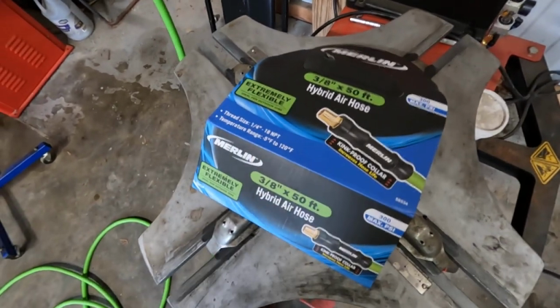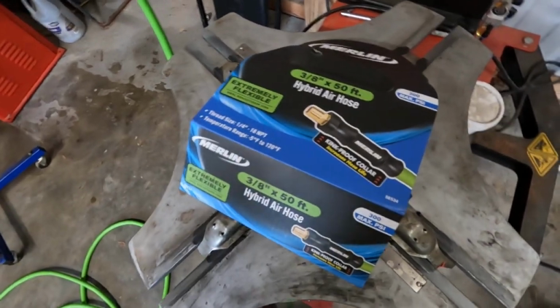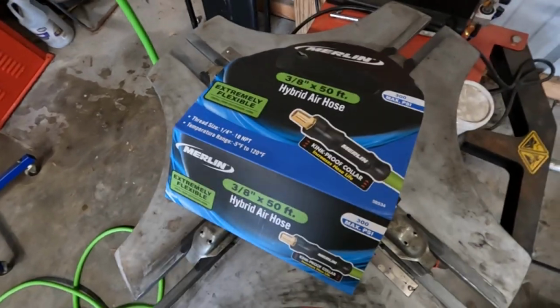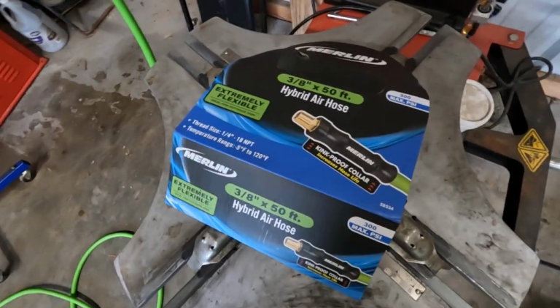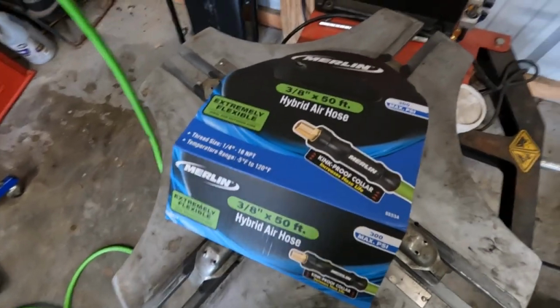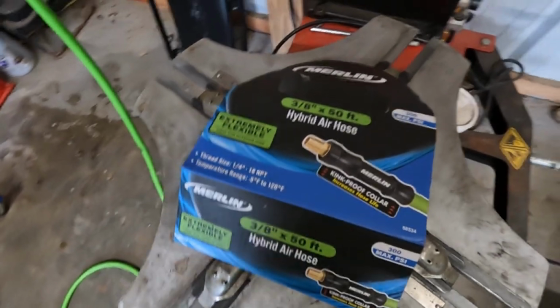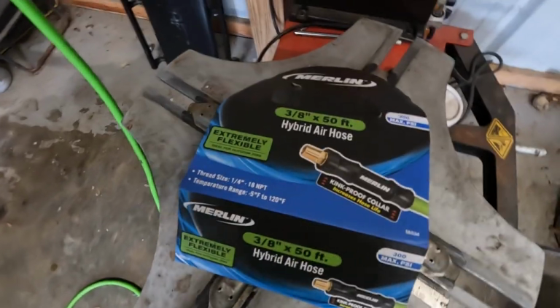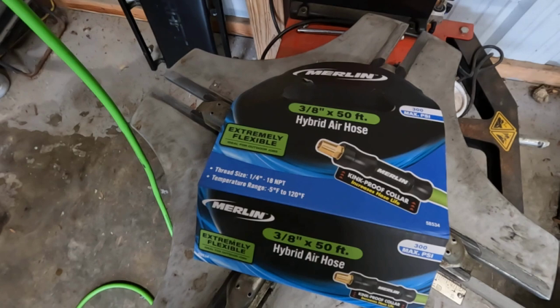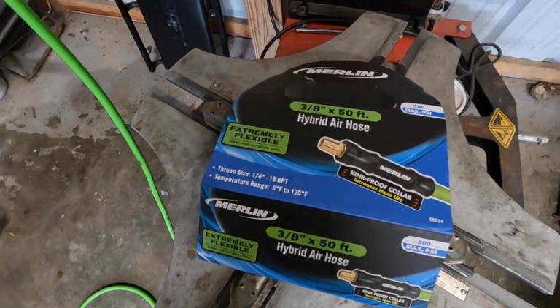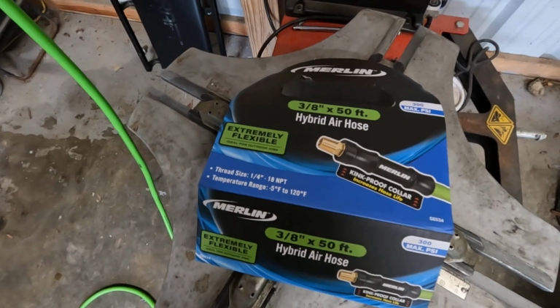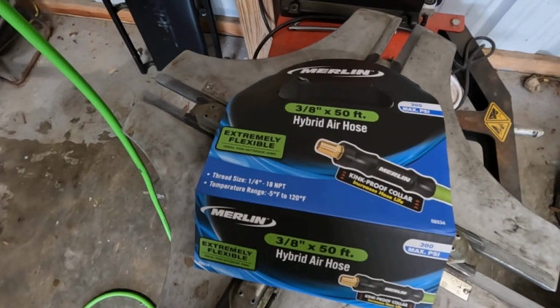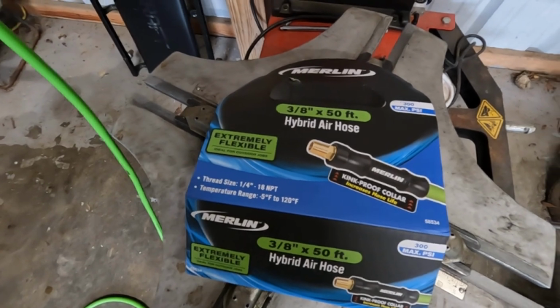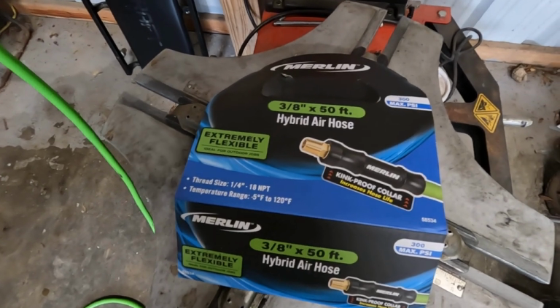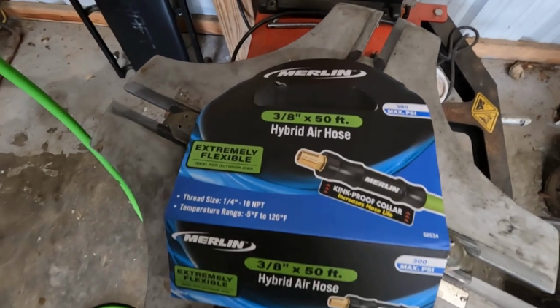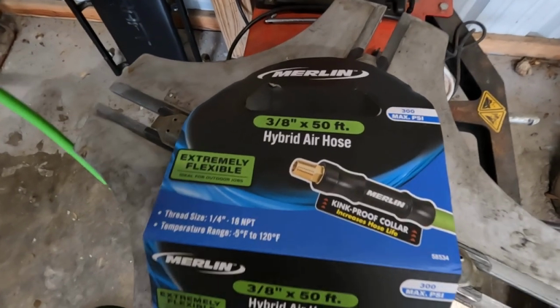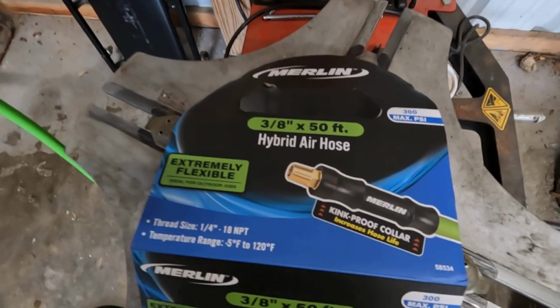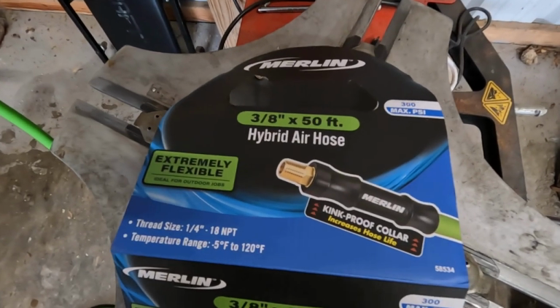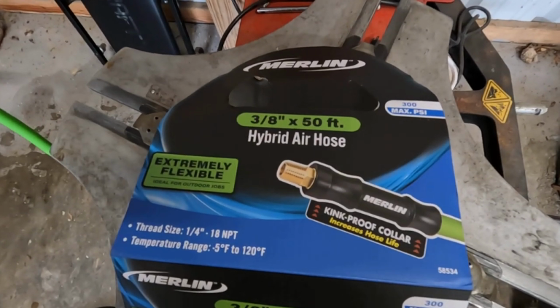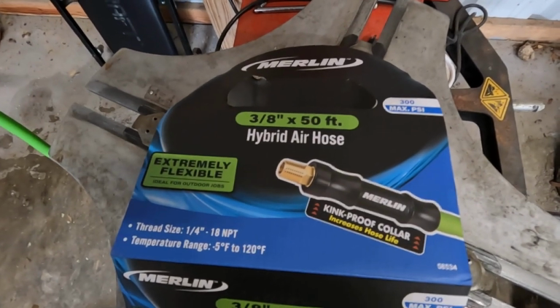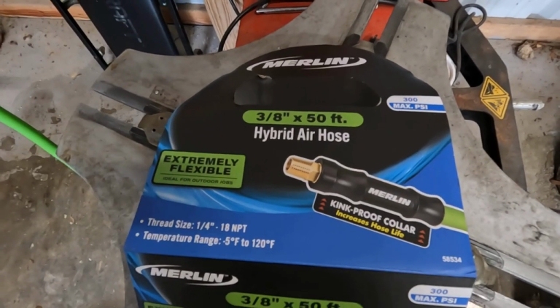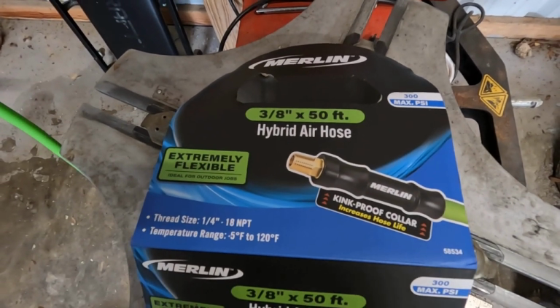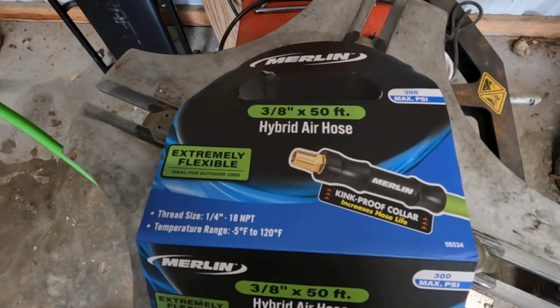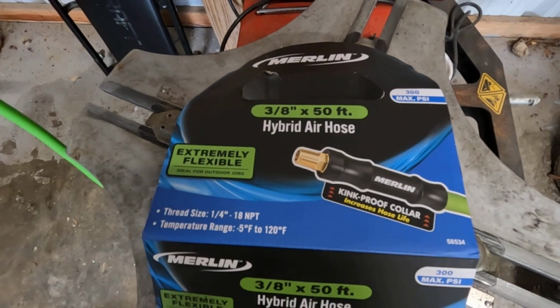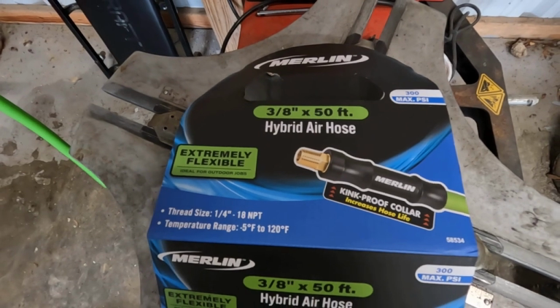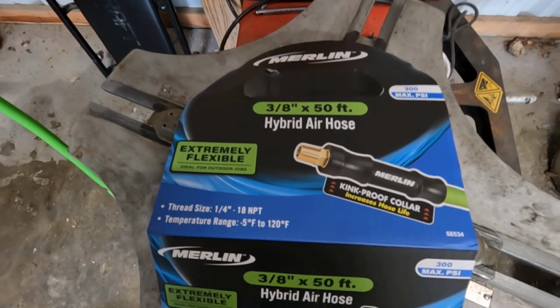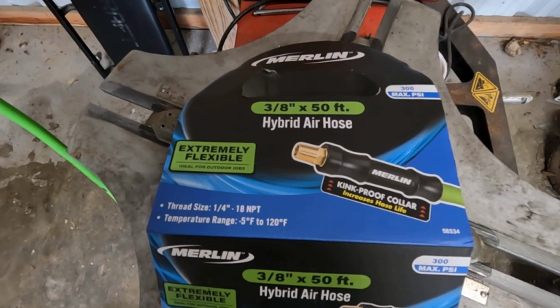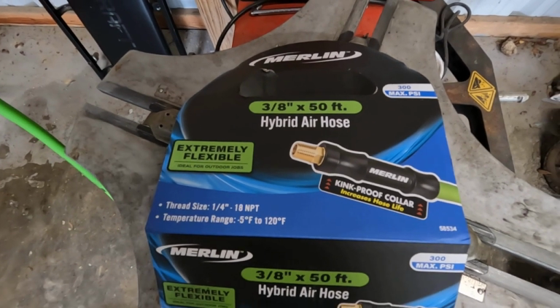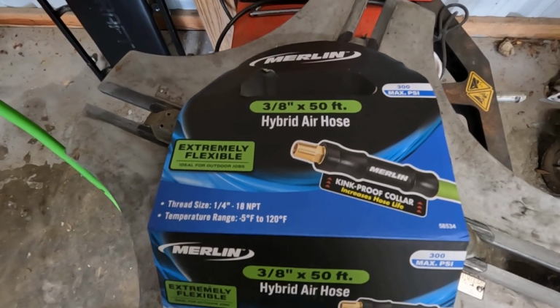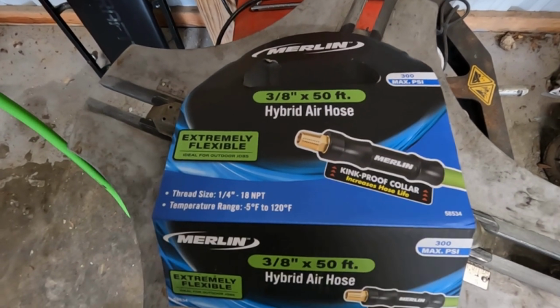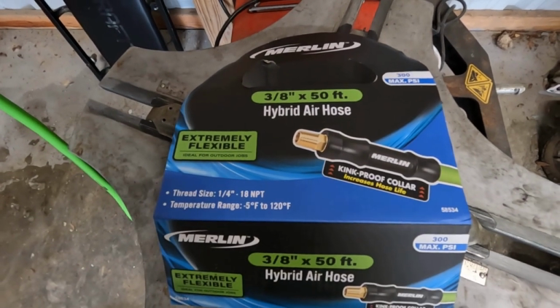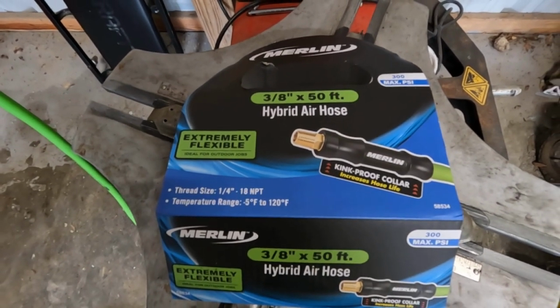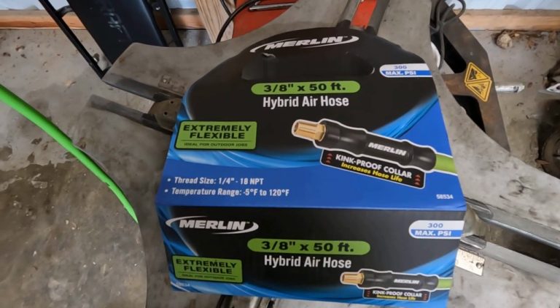This is a brand new hose and it's bad right out of the box. I can't recommend this hose, y'all. If you got a good recommendation, that's what I'm looking for — I'm just needing a good hose.